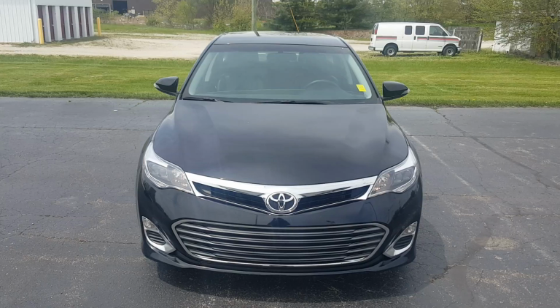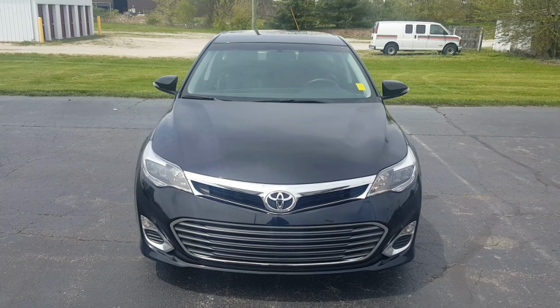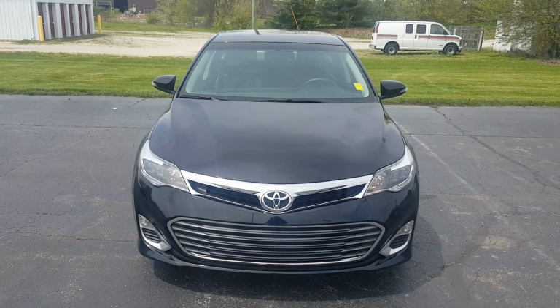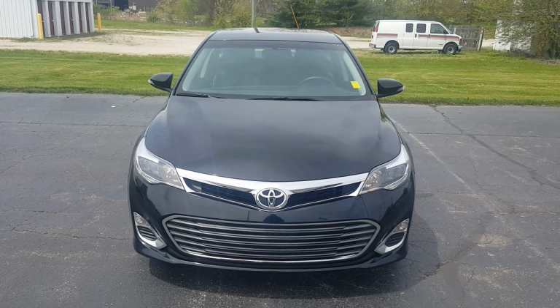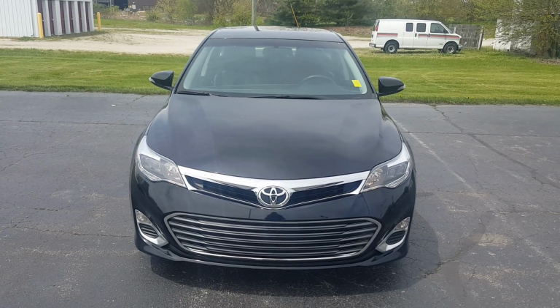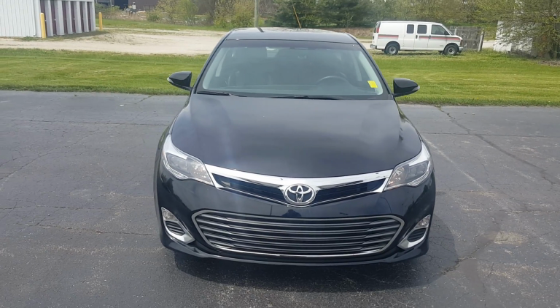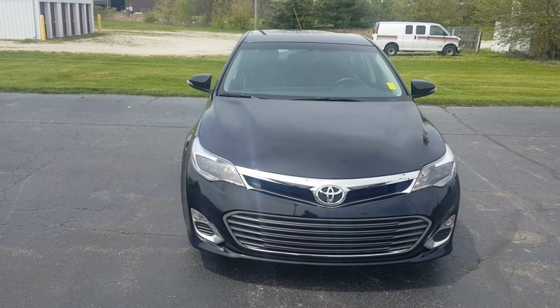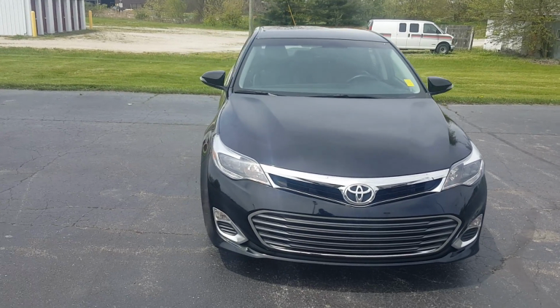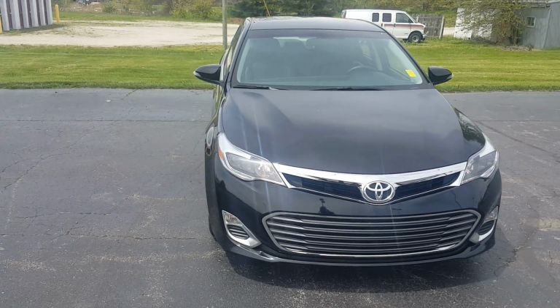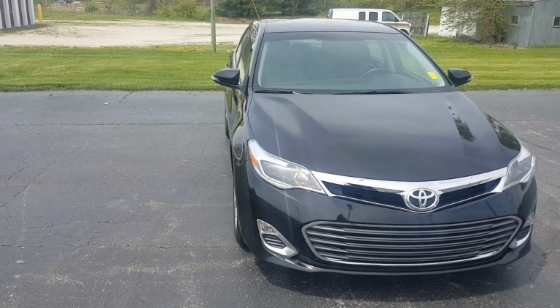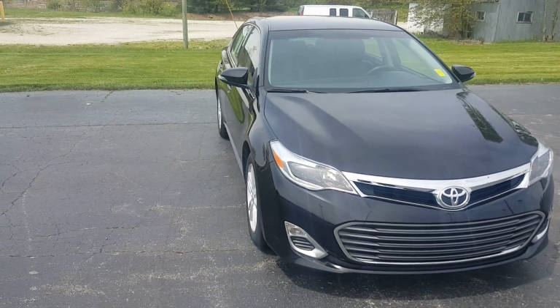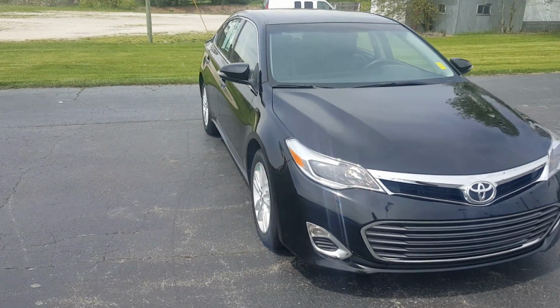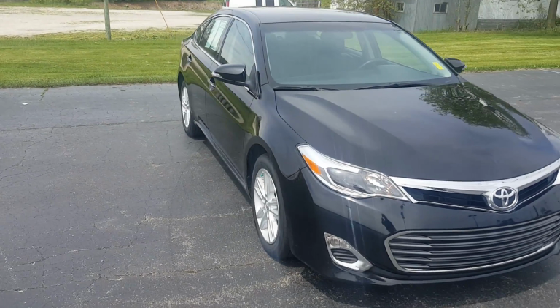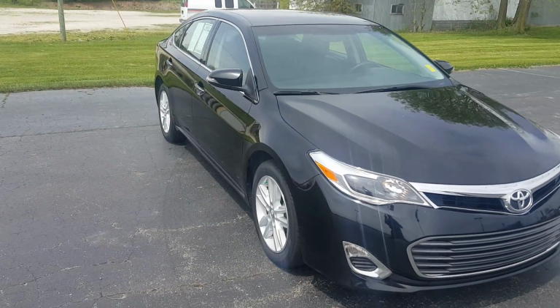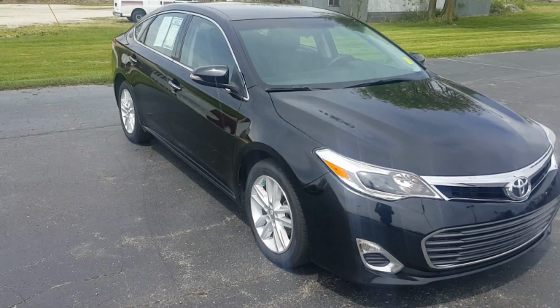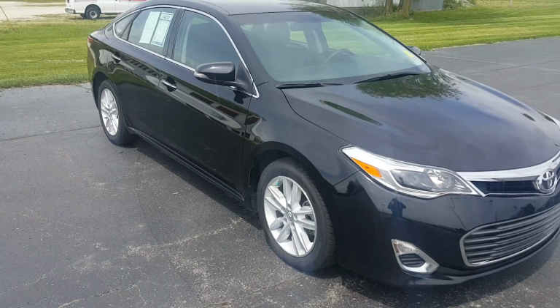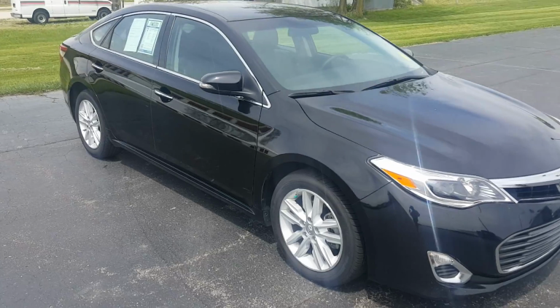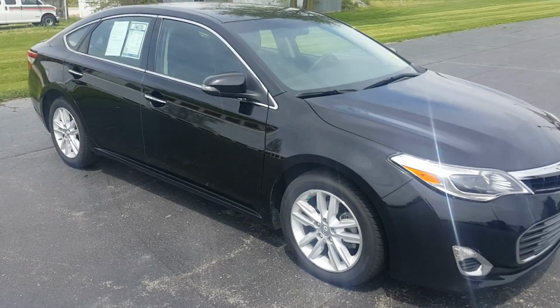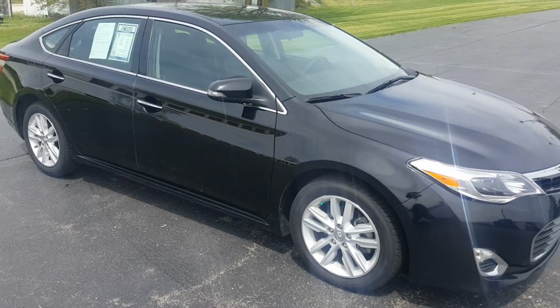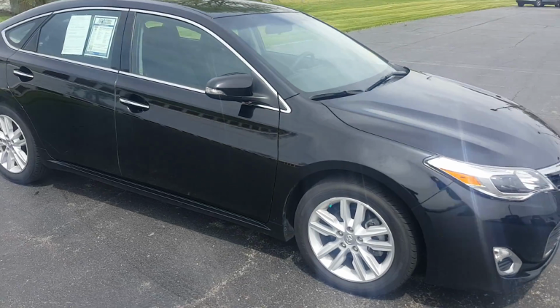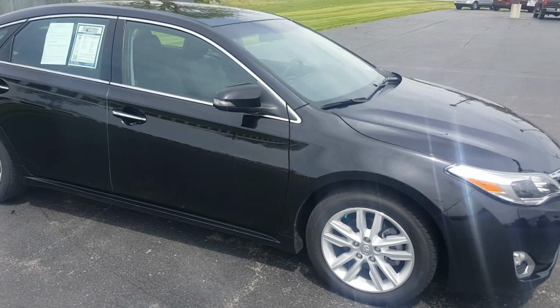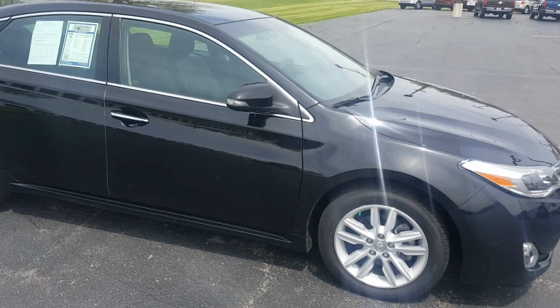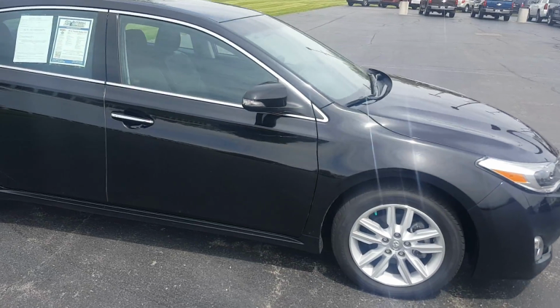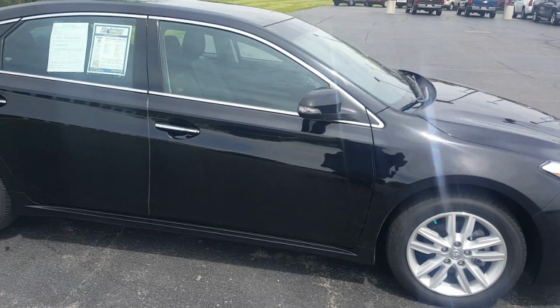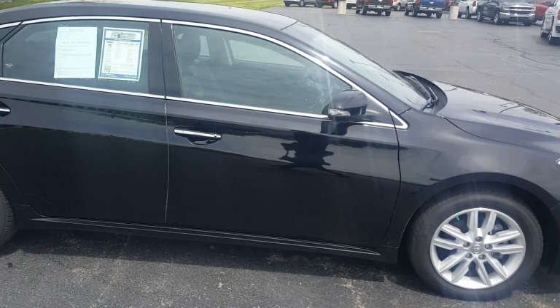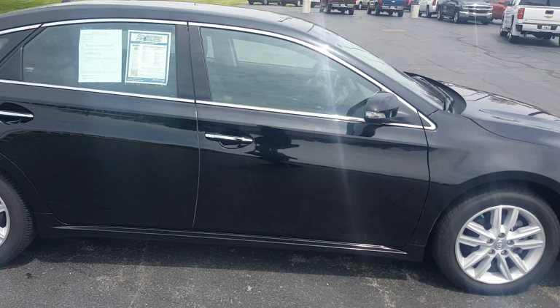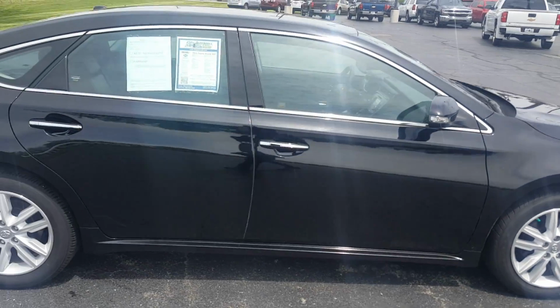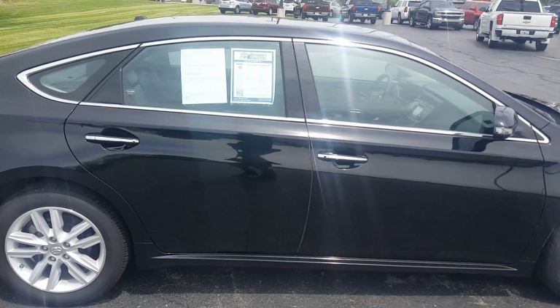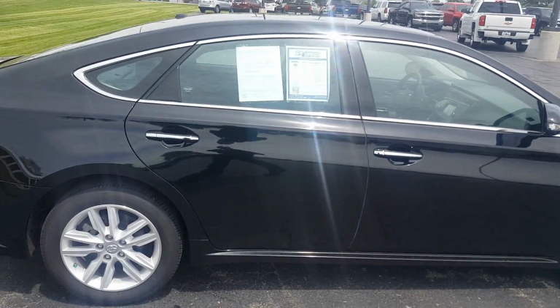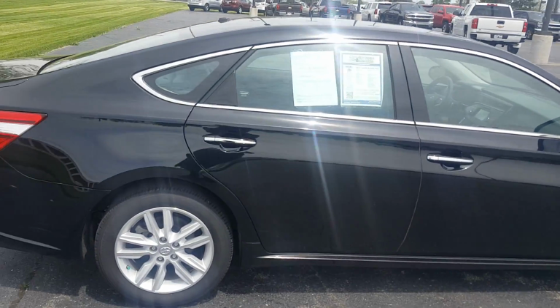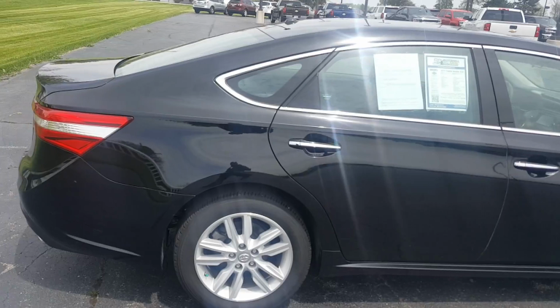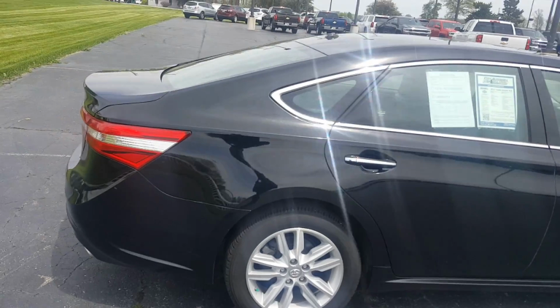Here's a quick video of the Avalon you inquired about. It does a little bit better justification of the vehicle than the pictures you see online. I'll do a quick walk around and show you the interior.